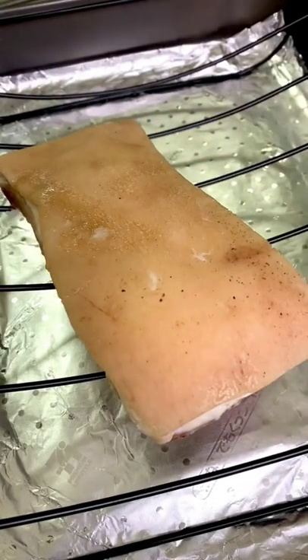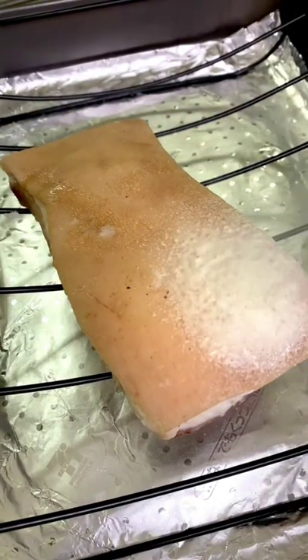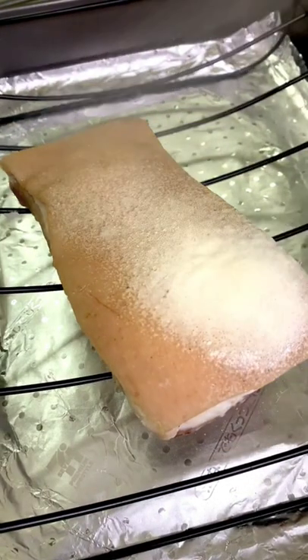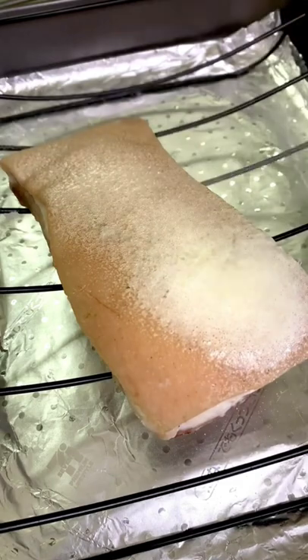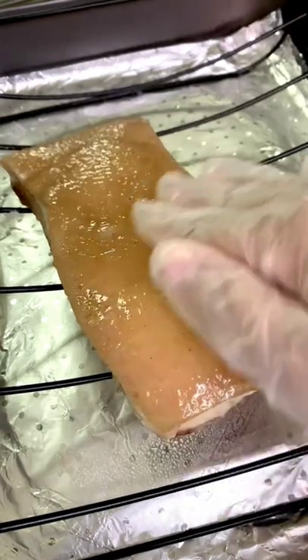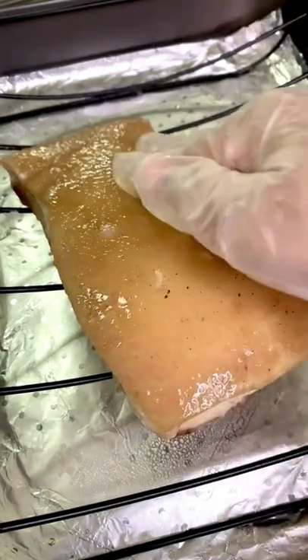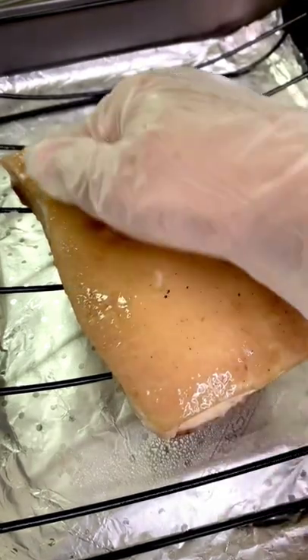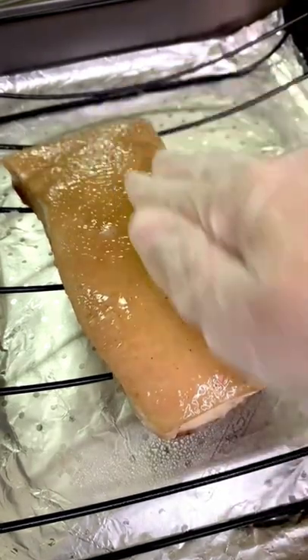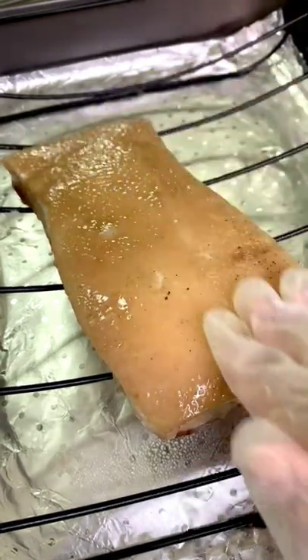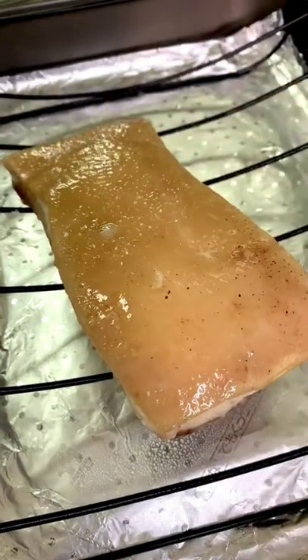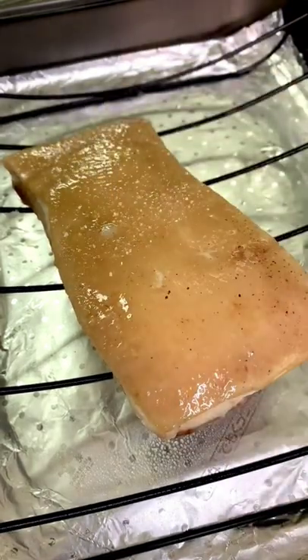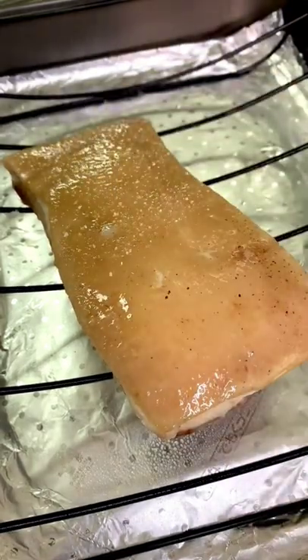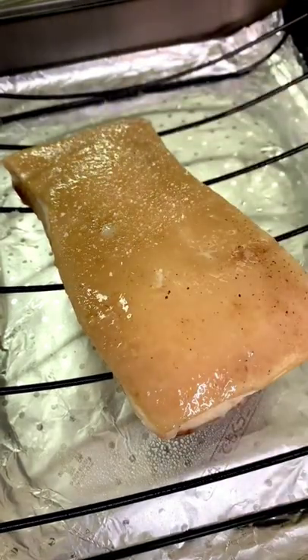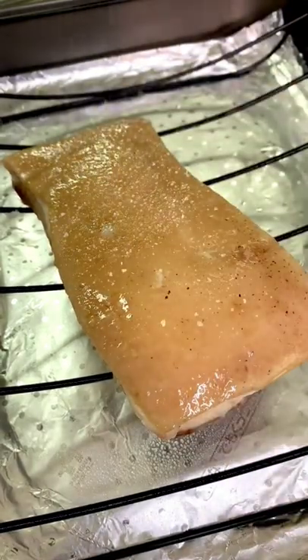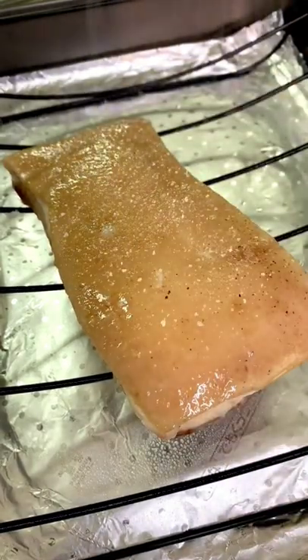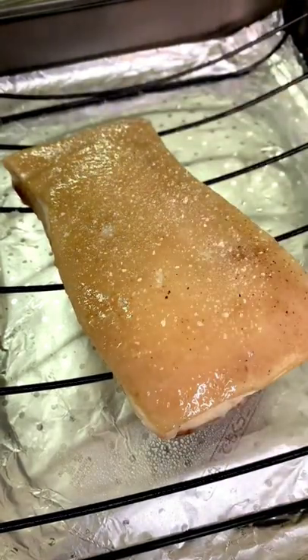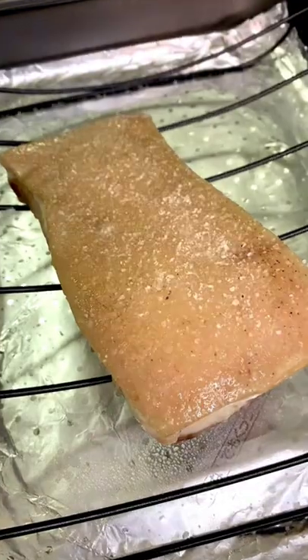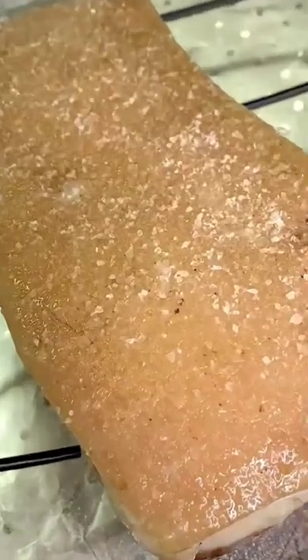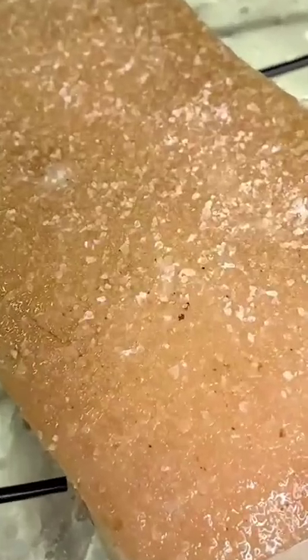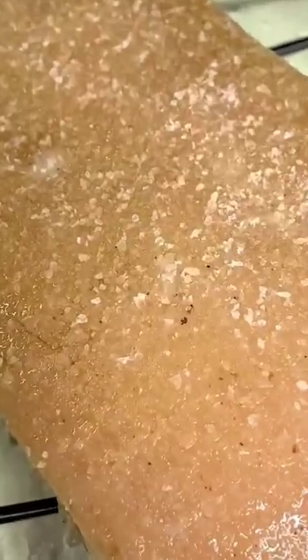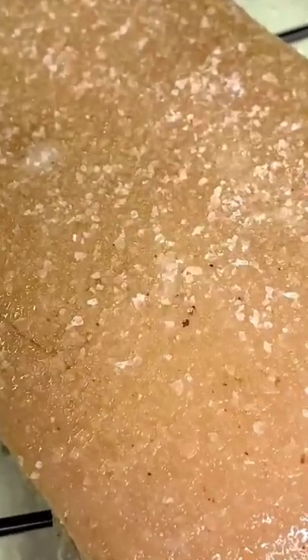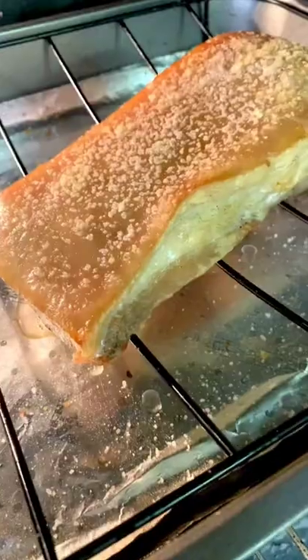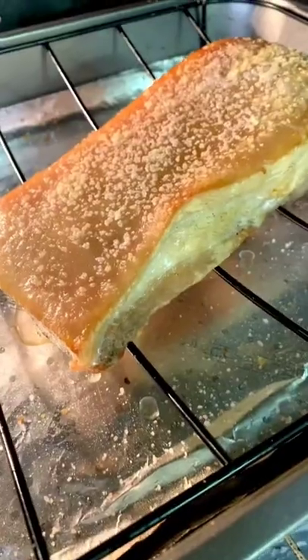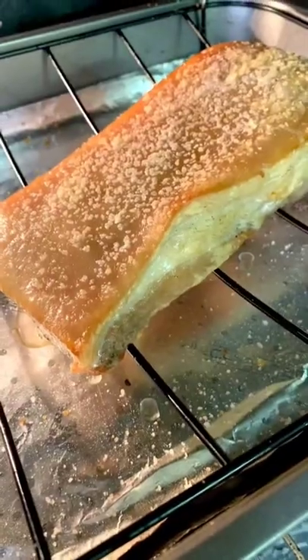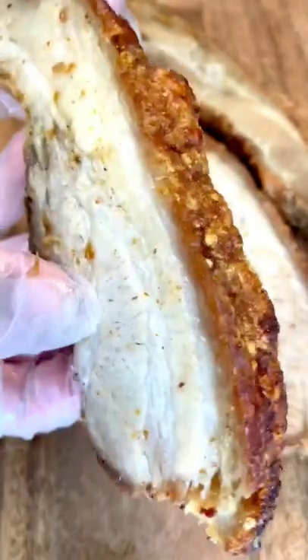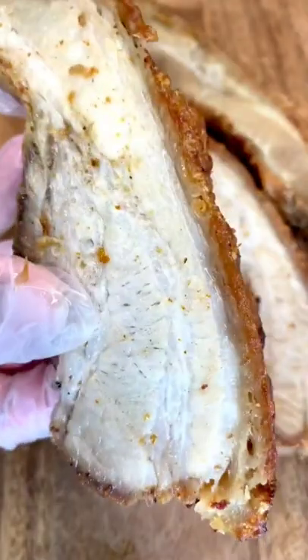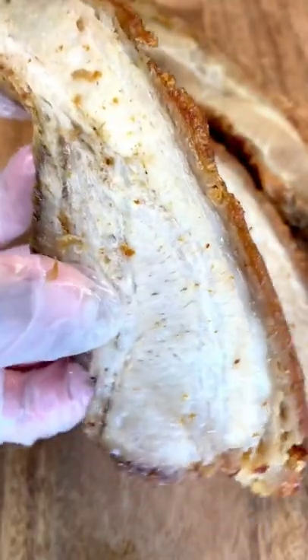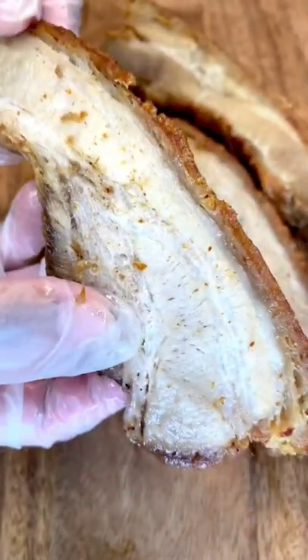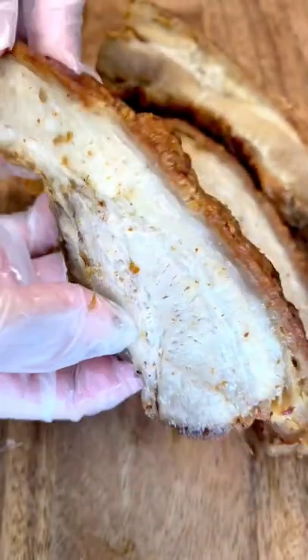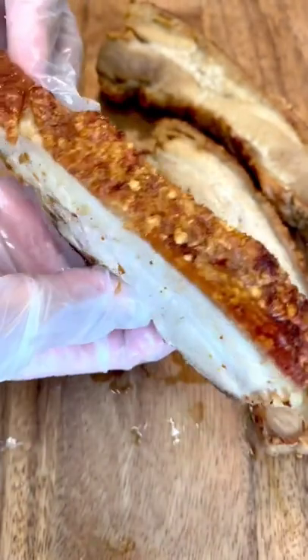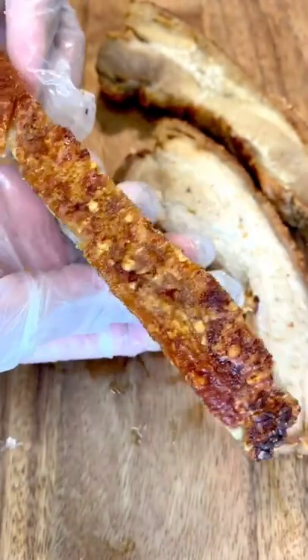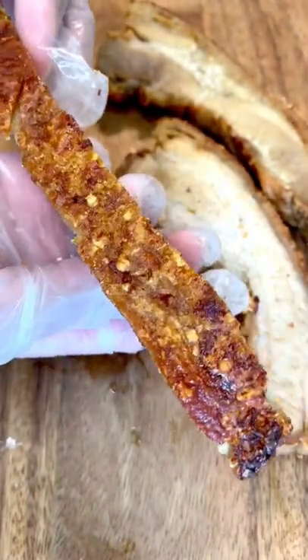When it's ready to bake, preheat your oven at 425 degrees. Bake your pork for an hour and a half, then broil on low for five minutes to get the complete crunch. Serve with your favorite sauce and enjoy!